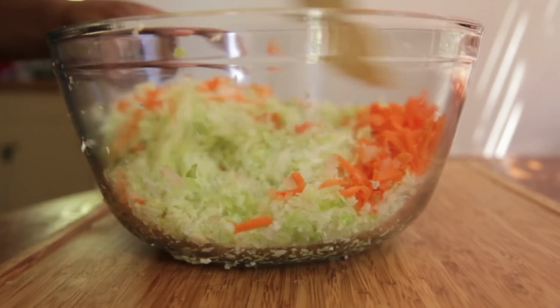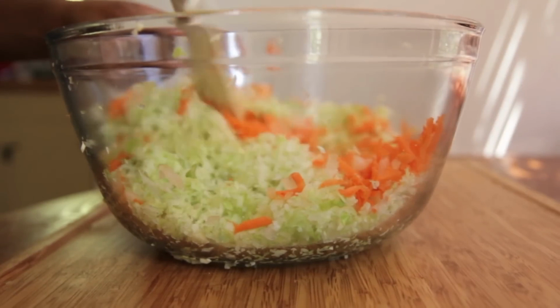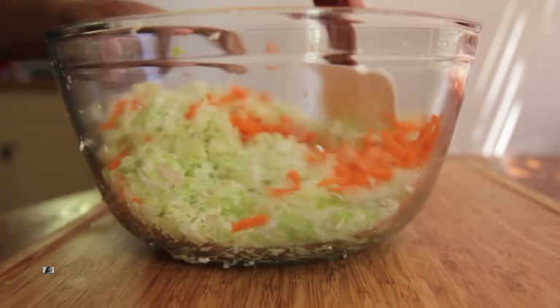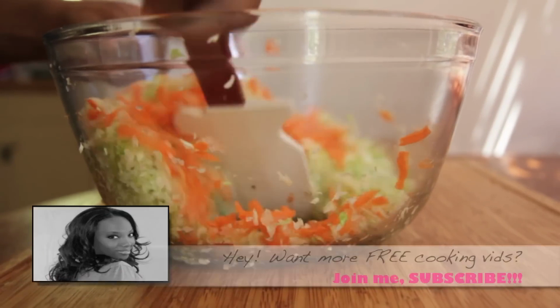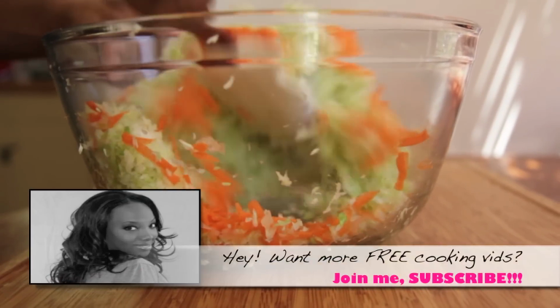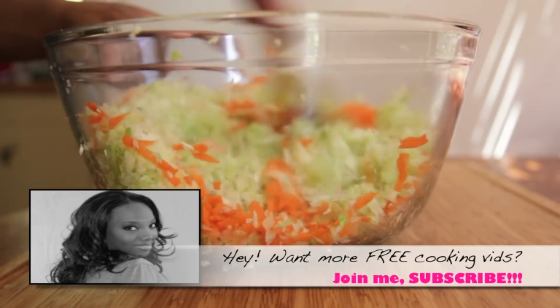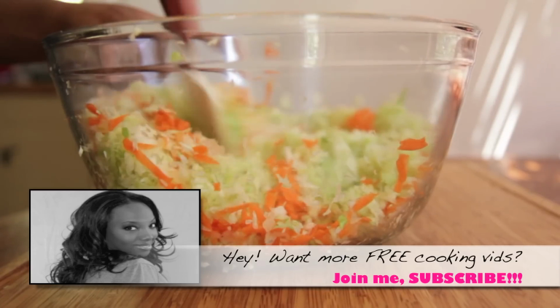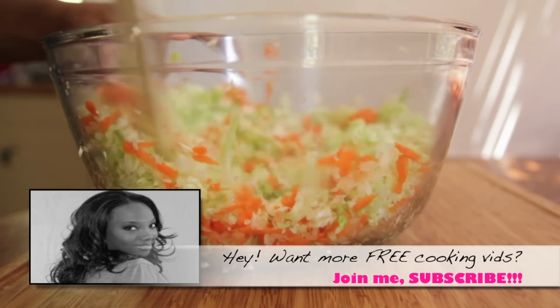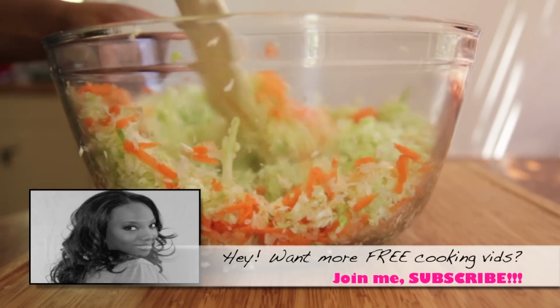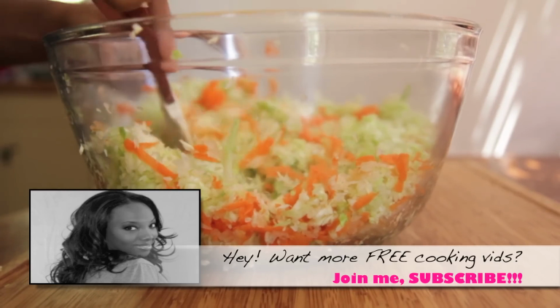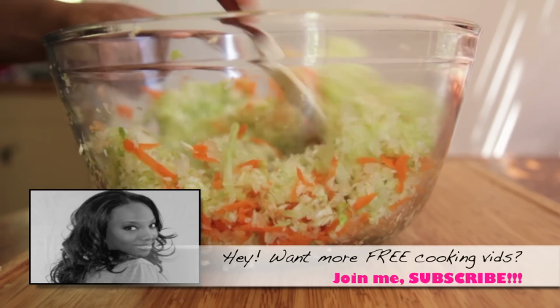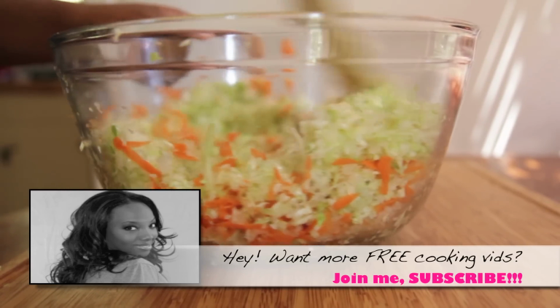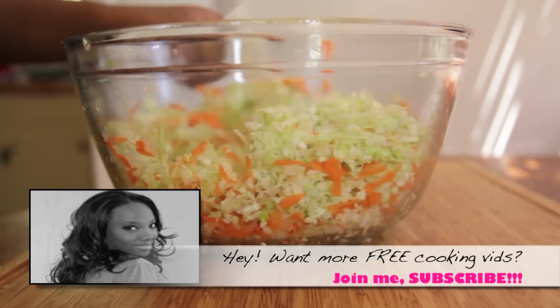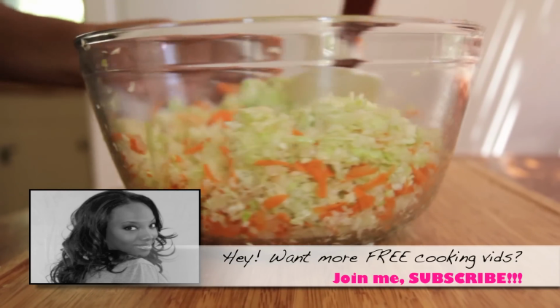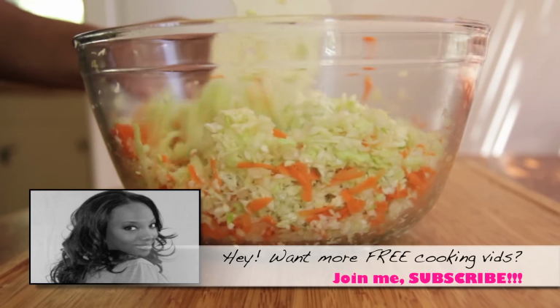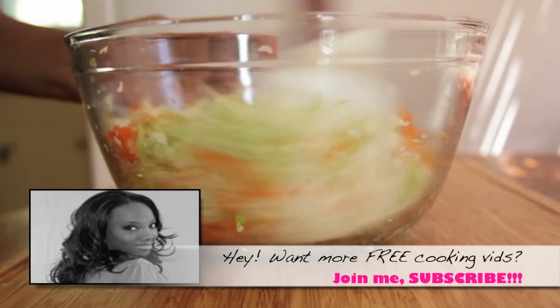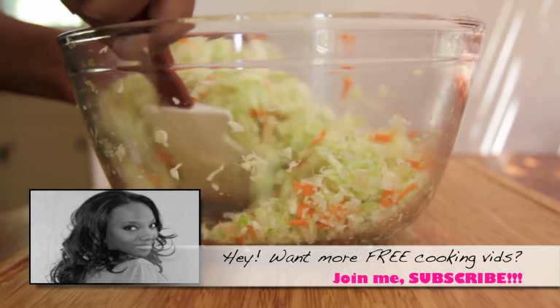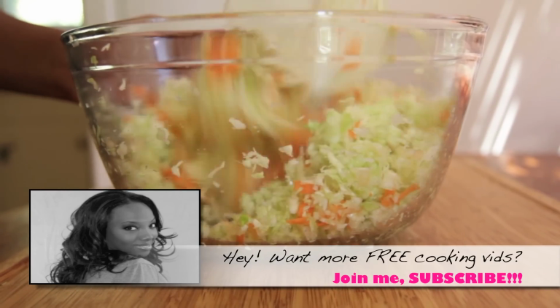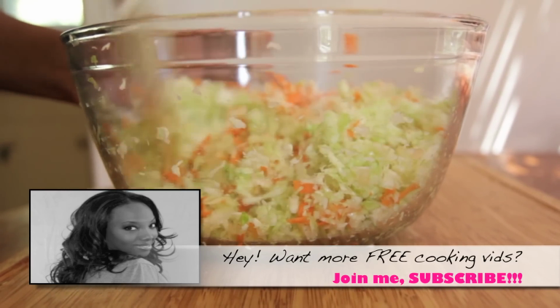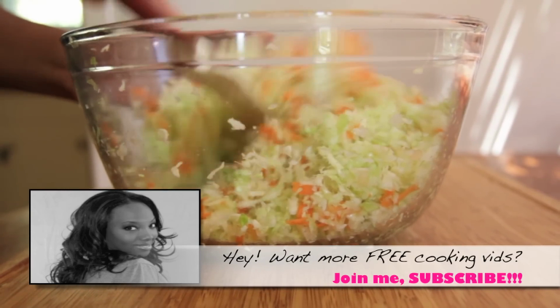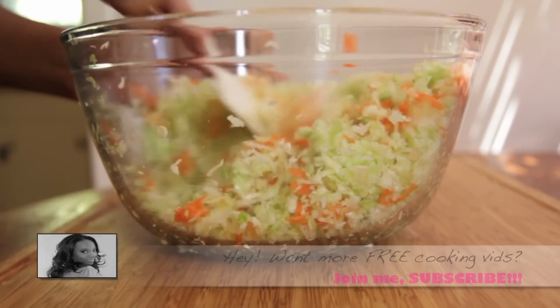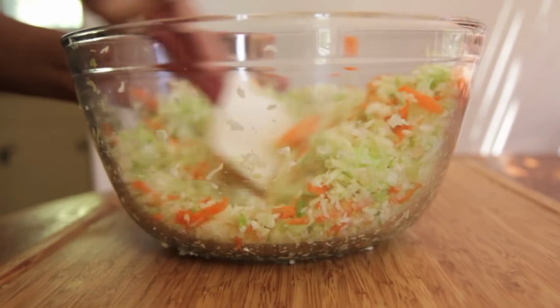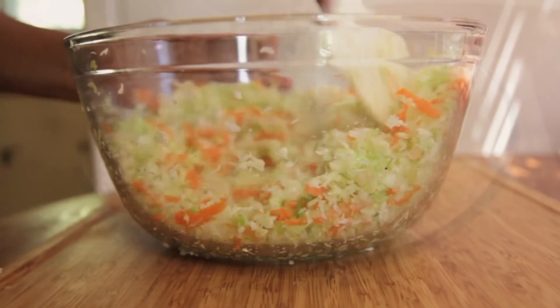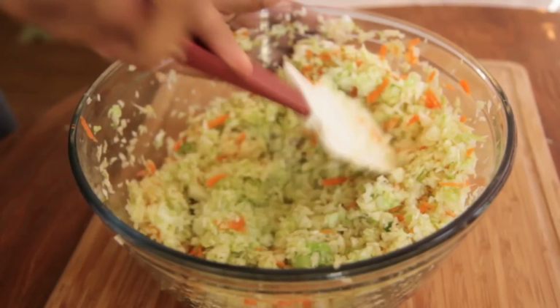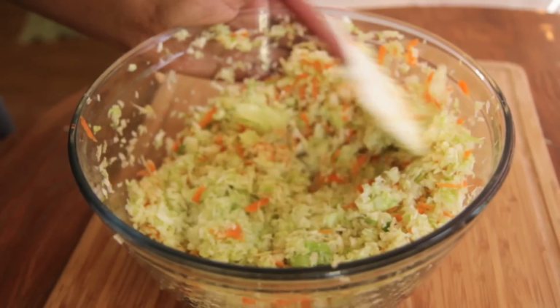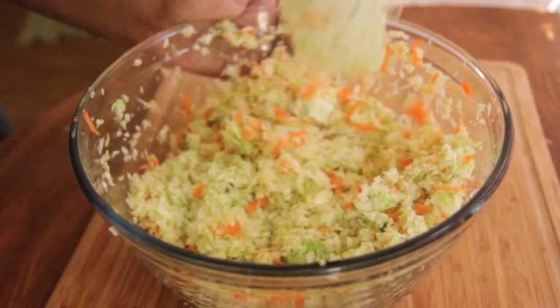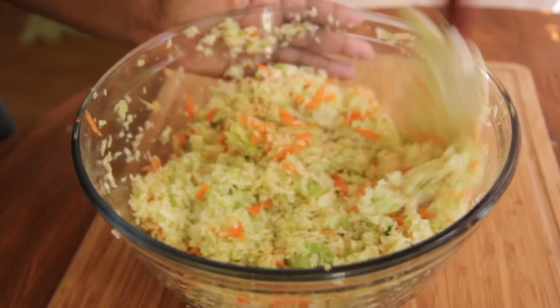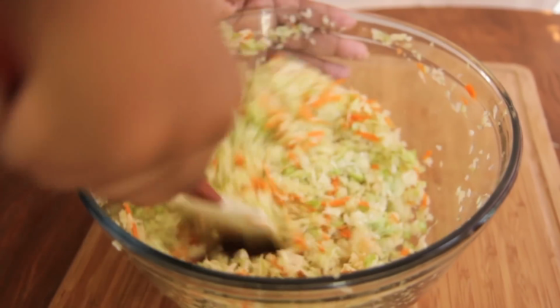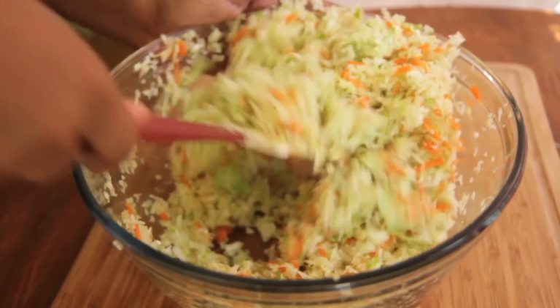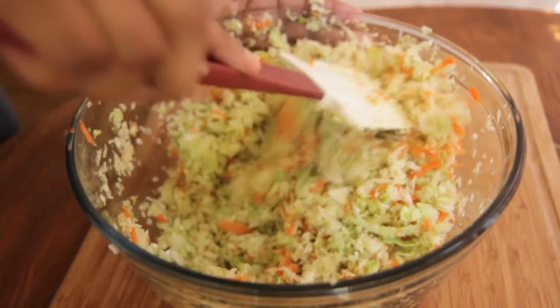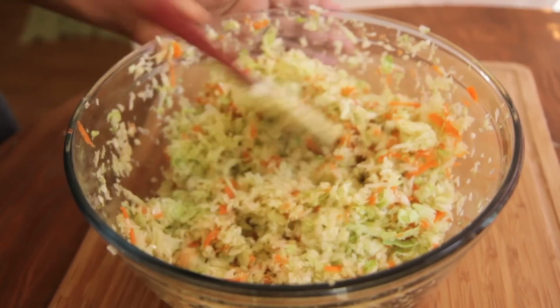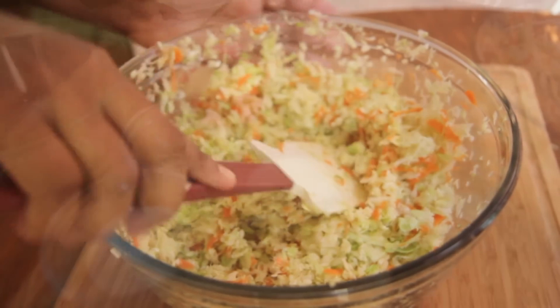If you like this recipe, please give me a thumbs up, comment, subscribe — all that. I really appreciate it and it helps a lot. Okay, so we have this all mixed up and combined. Now we're going to work on that dressing.